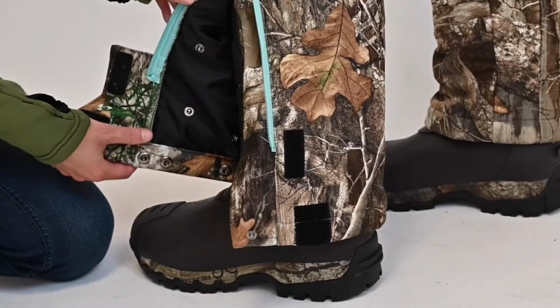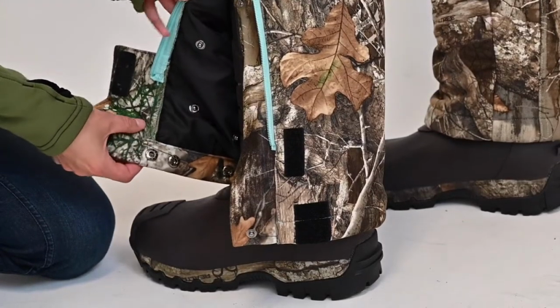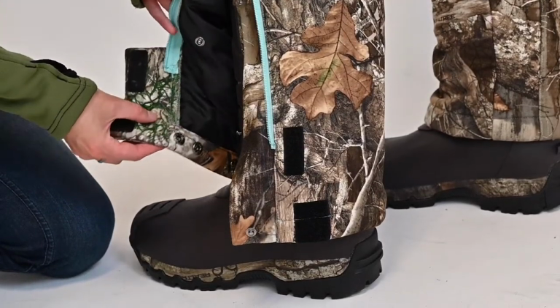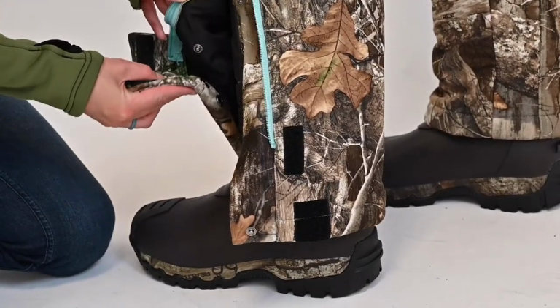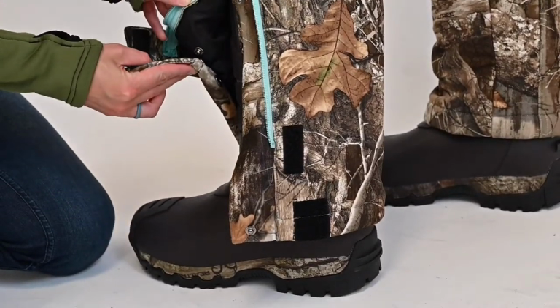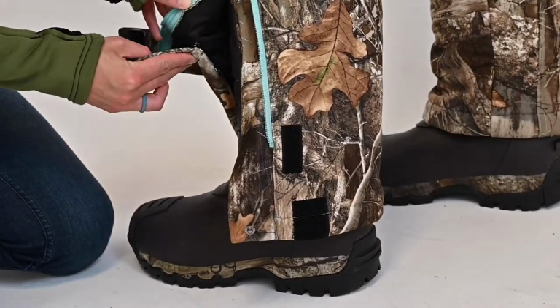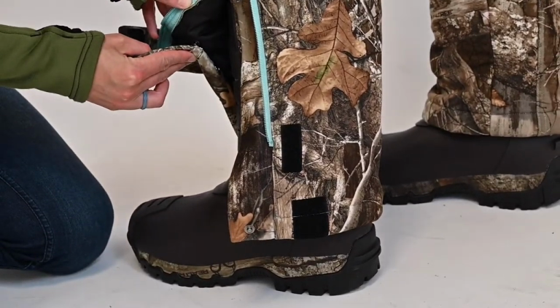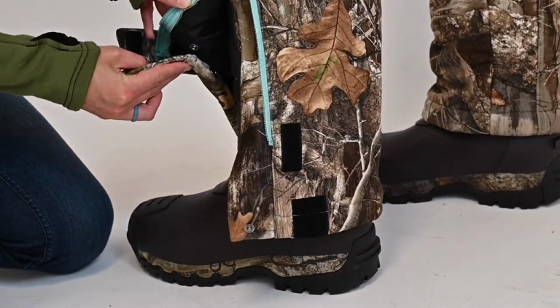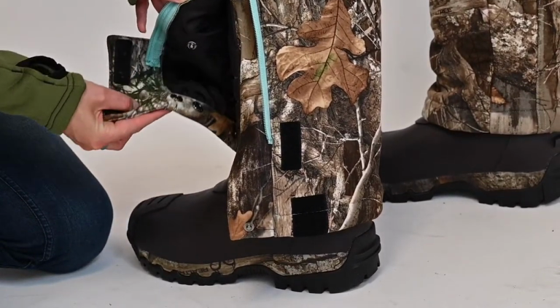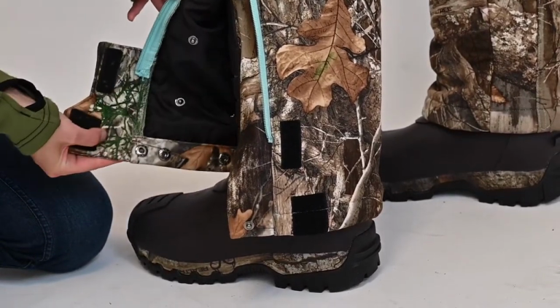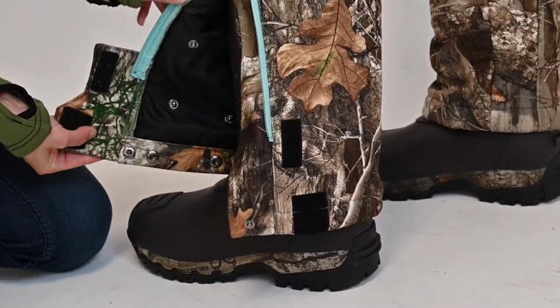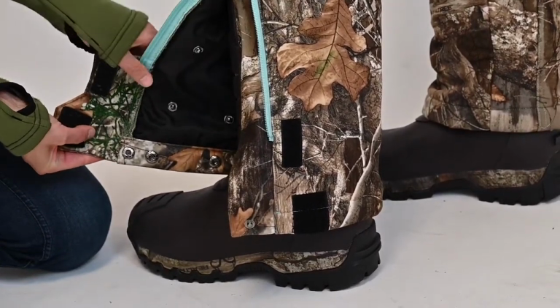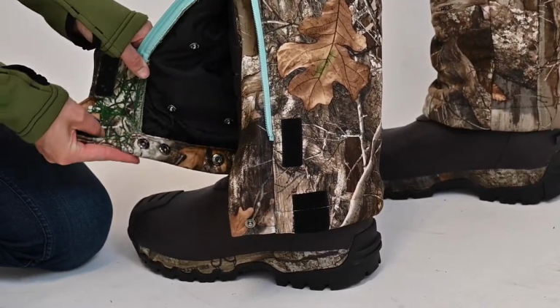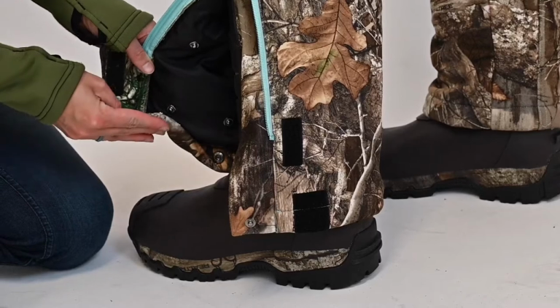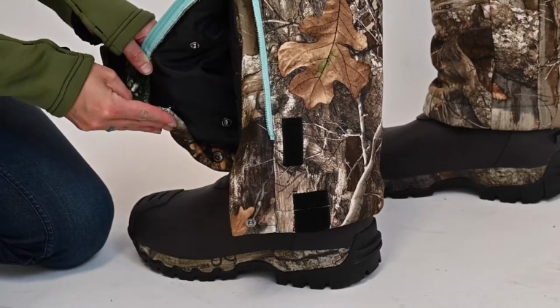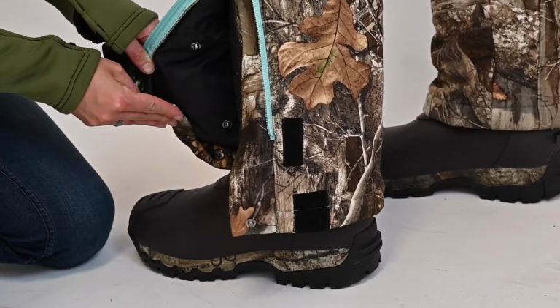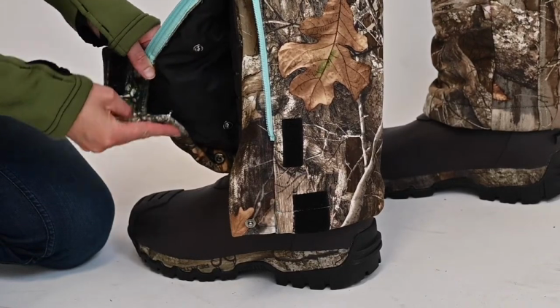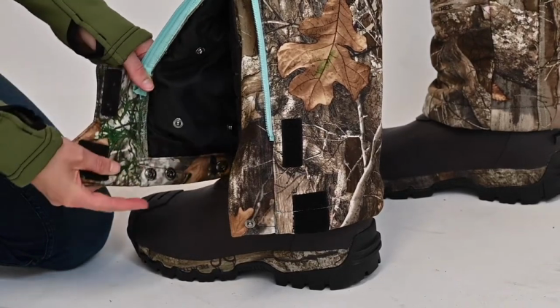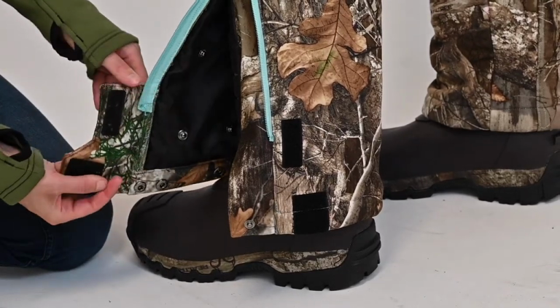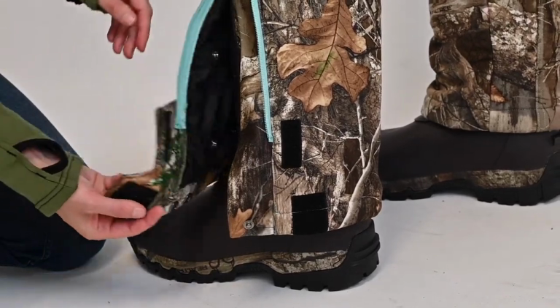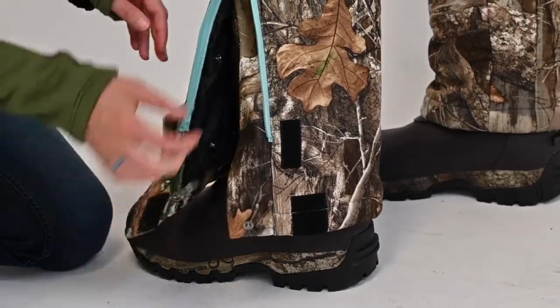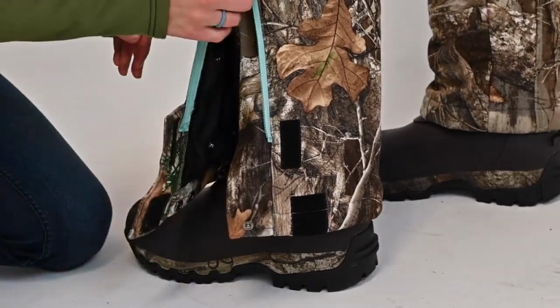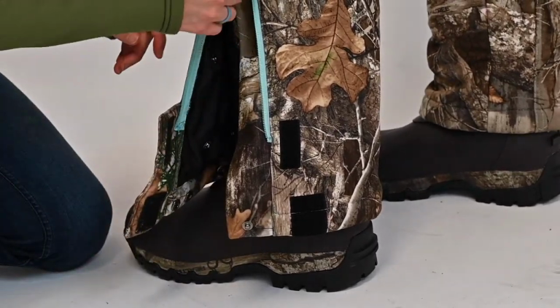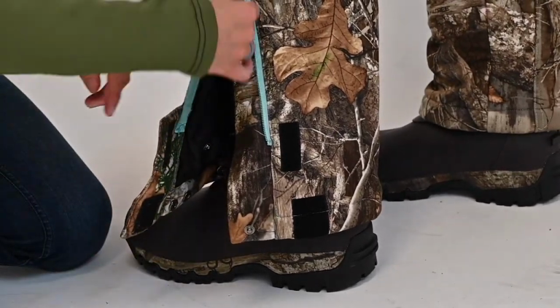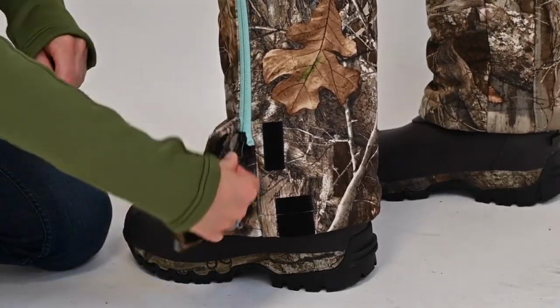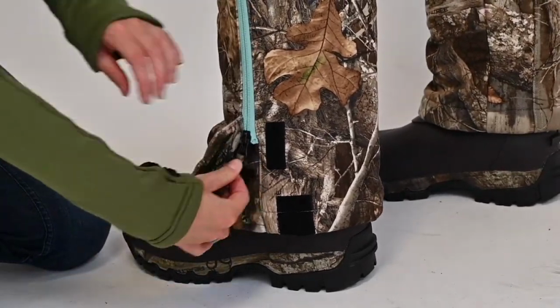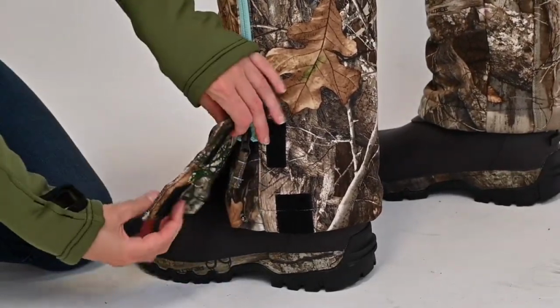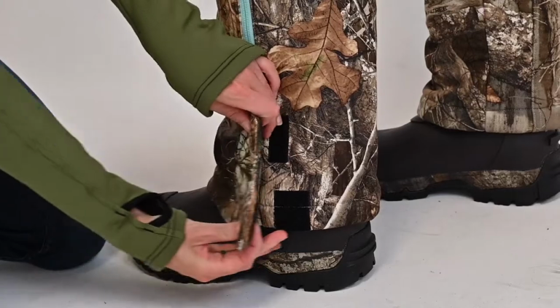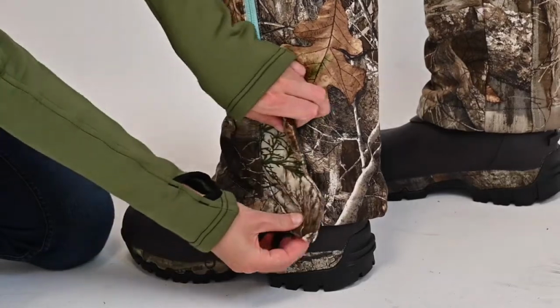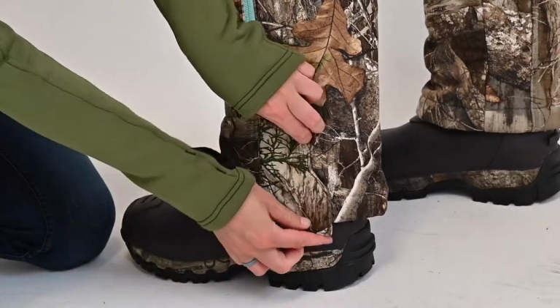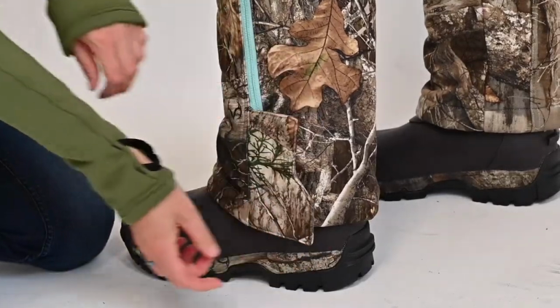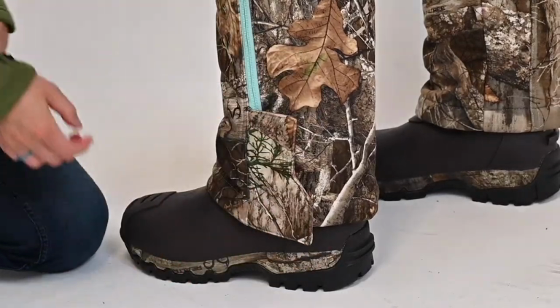Lastly, along the zippered leg opening, the adjustable snap inseam allows you to adjust from a 28-and-a-half to a 30-and-a-half to a 32-and-a-half inch inseam.